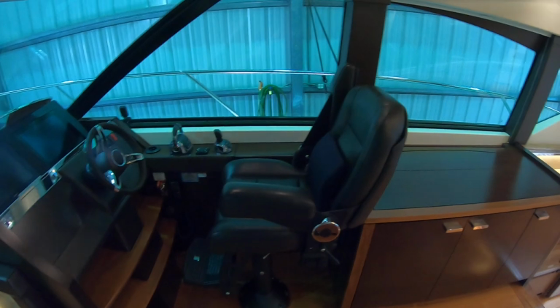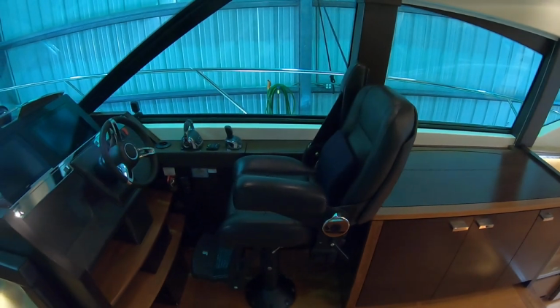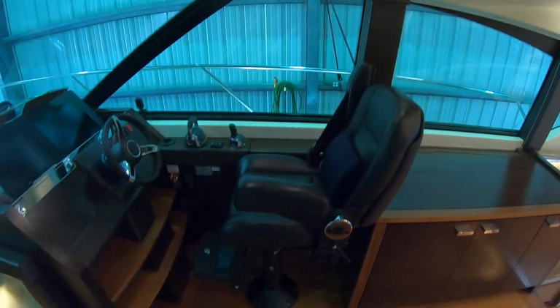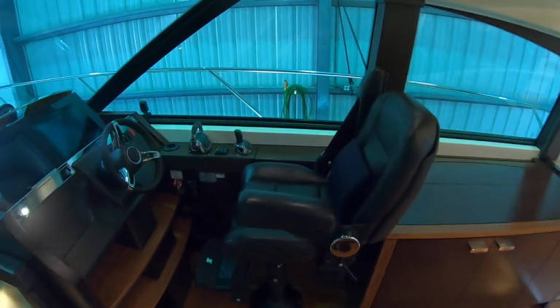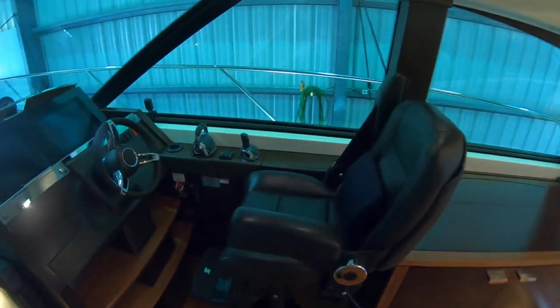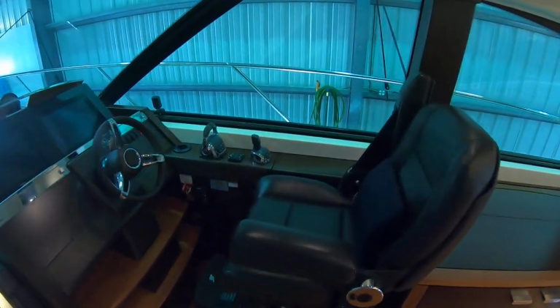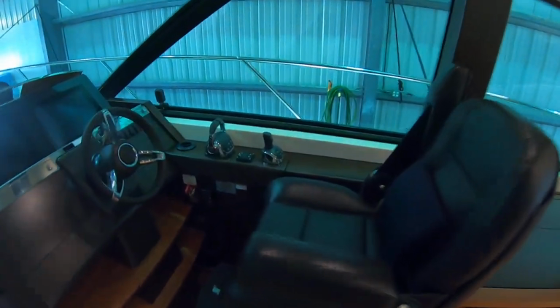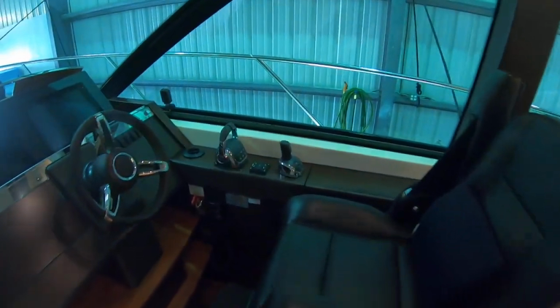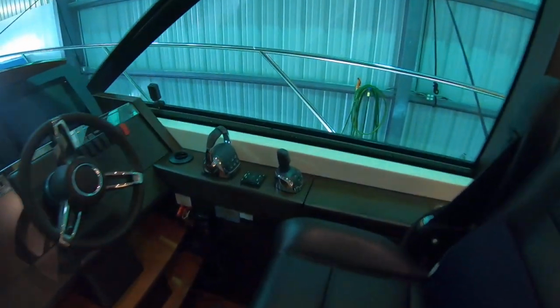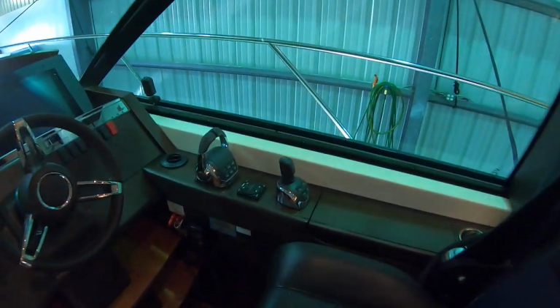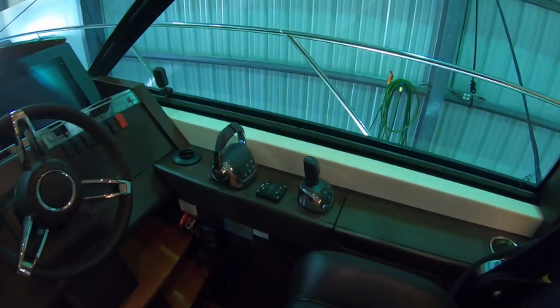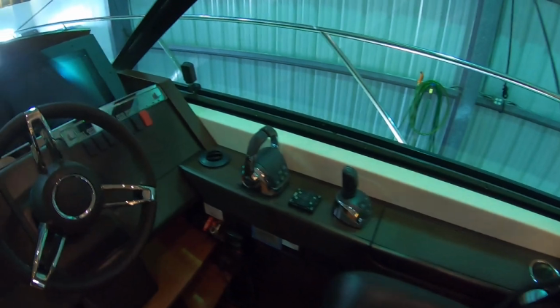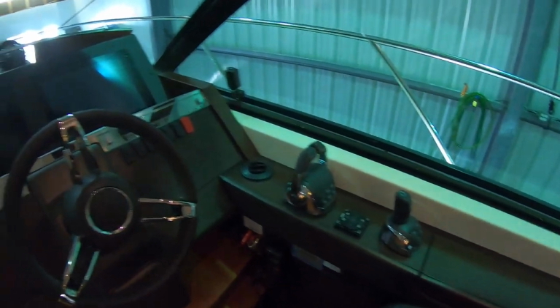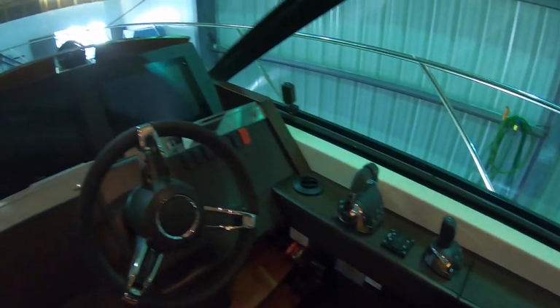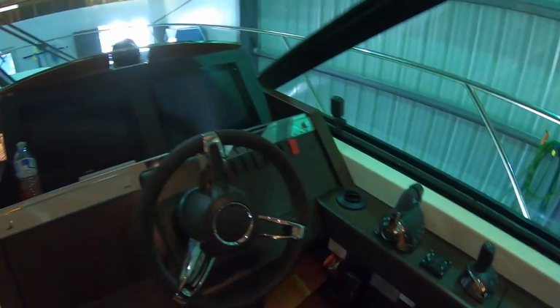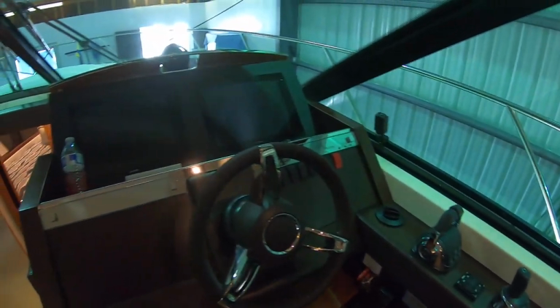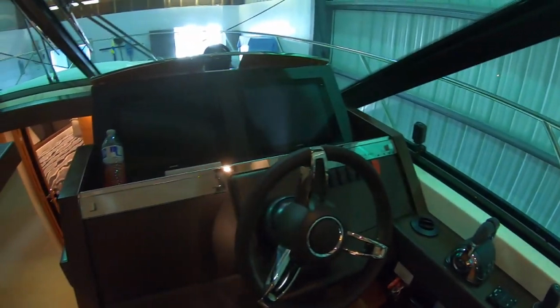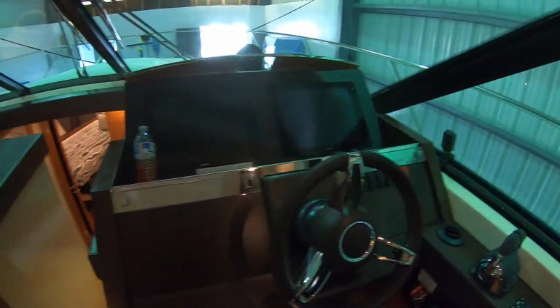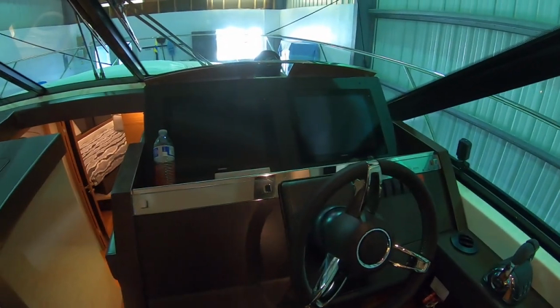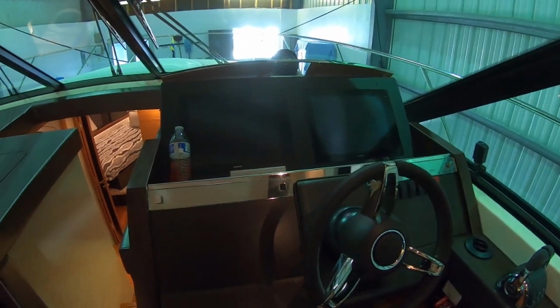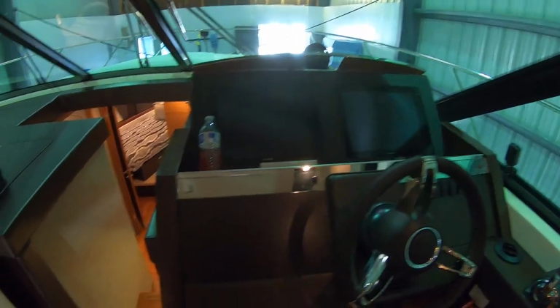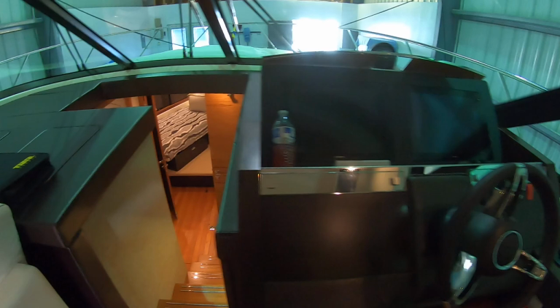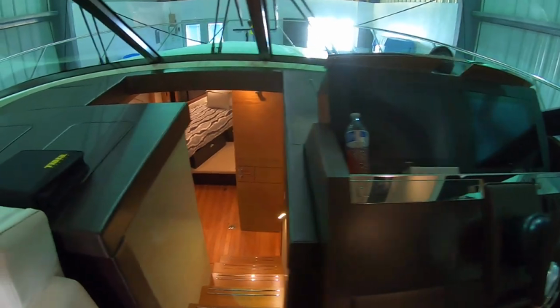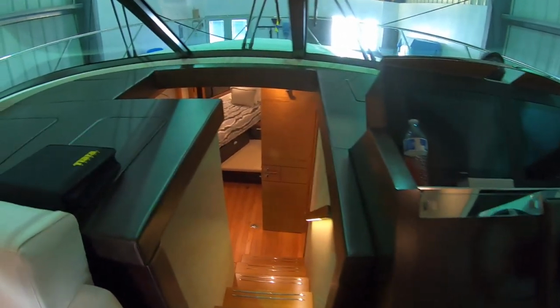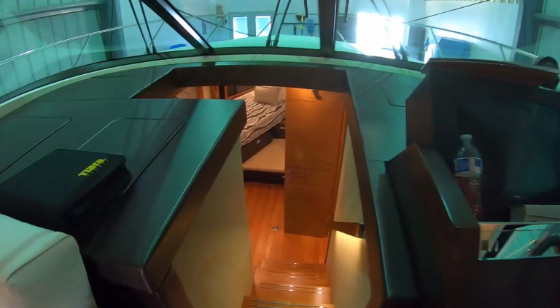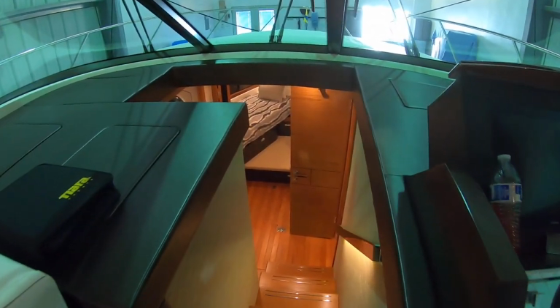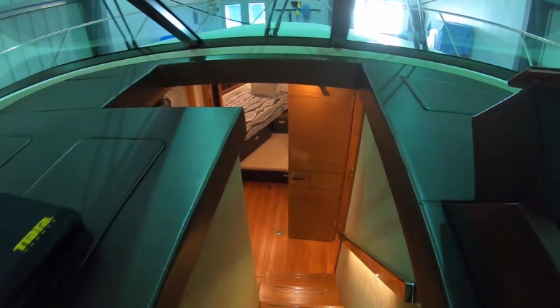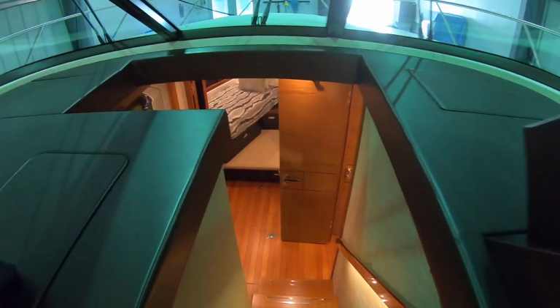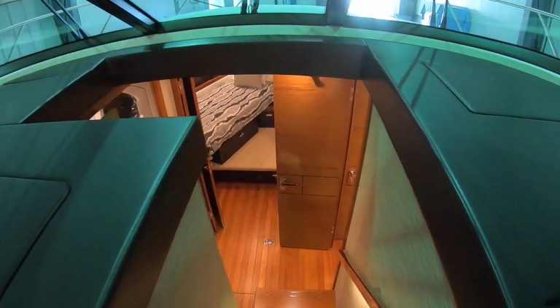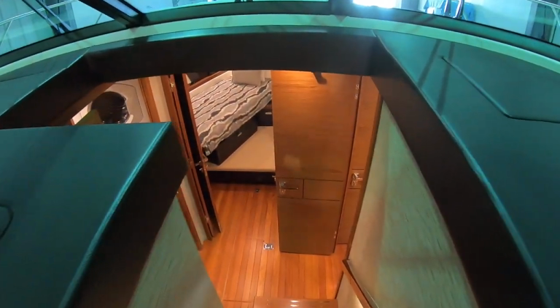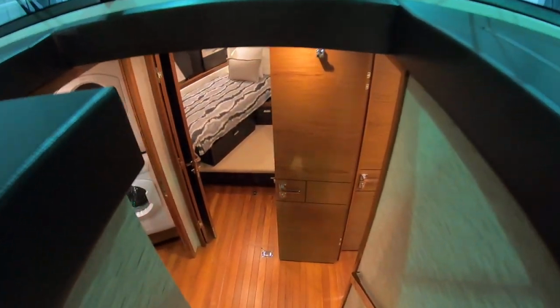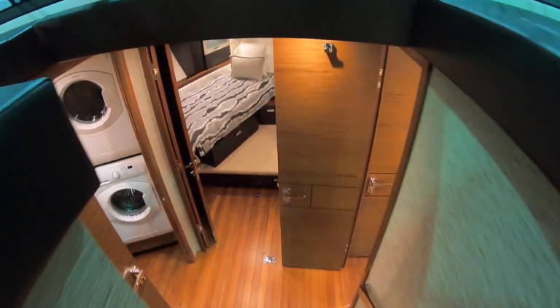Beautiful helm, power stand-up chair, IPS joystick docking. These are the IPS 950s, so glass cockpit — we've got plenty of power.